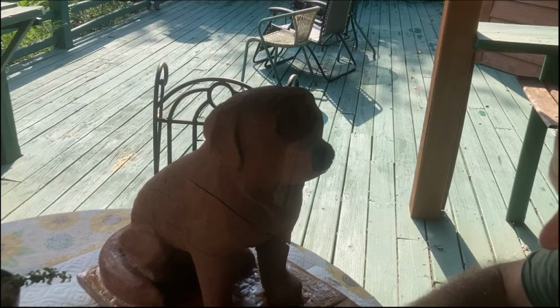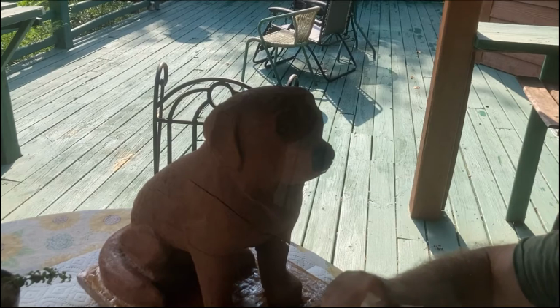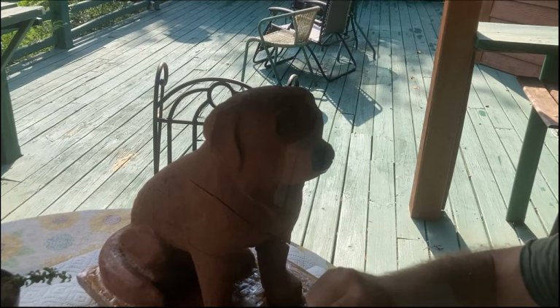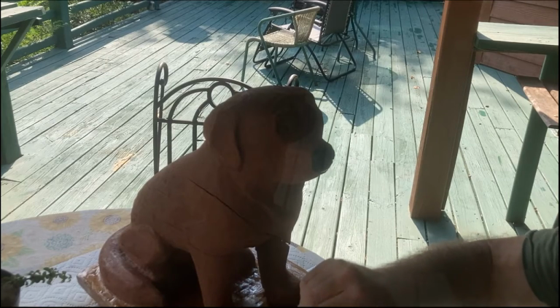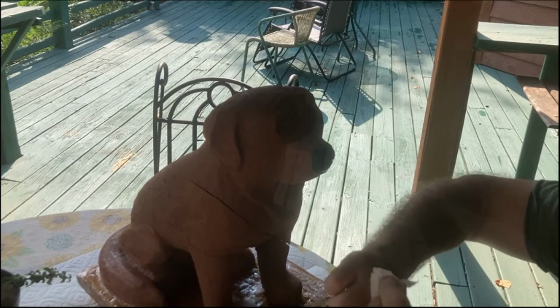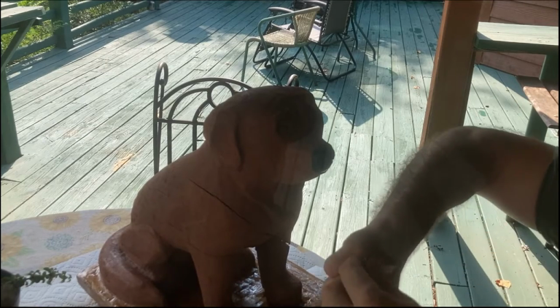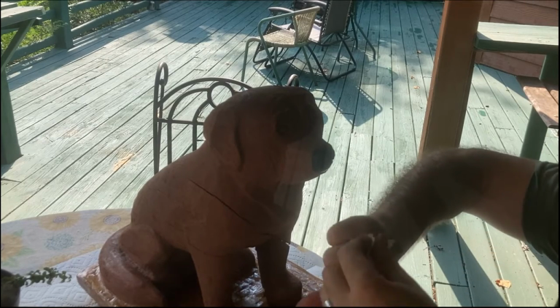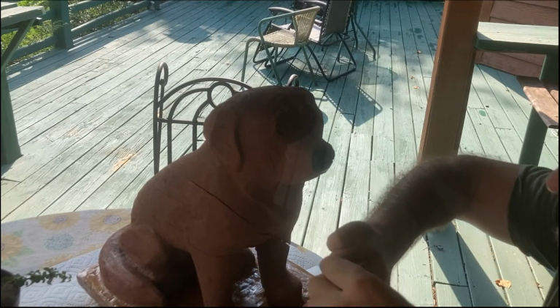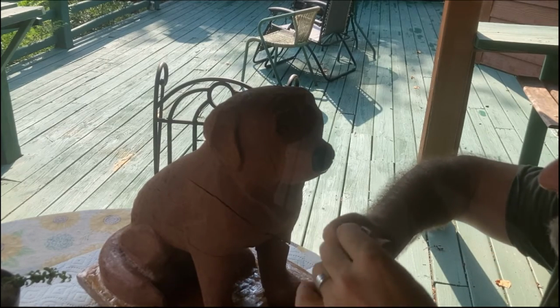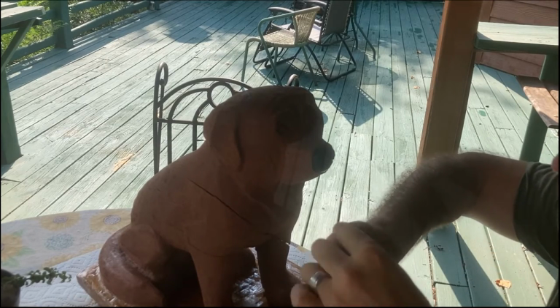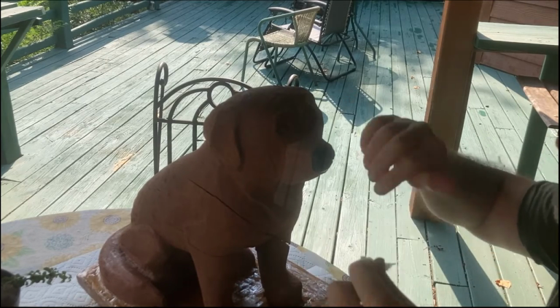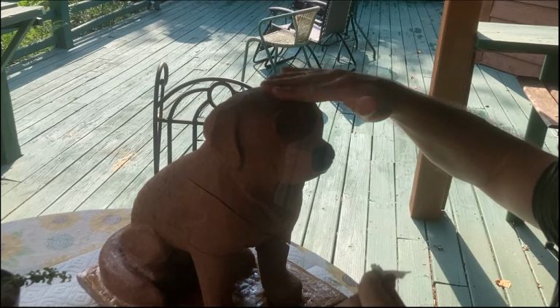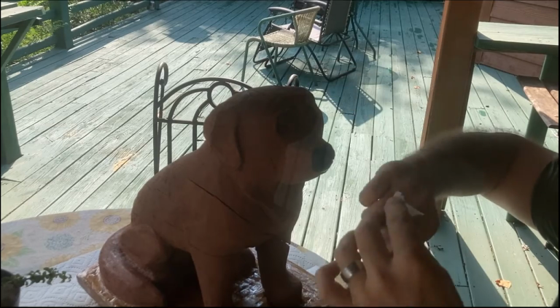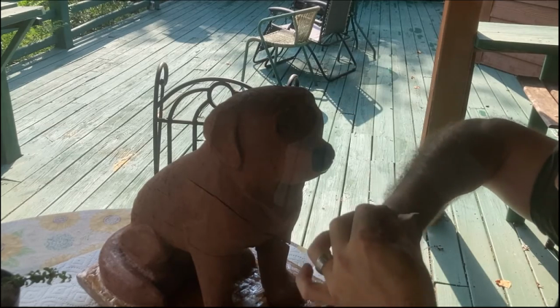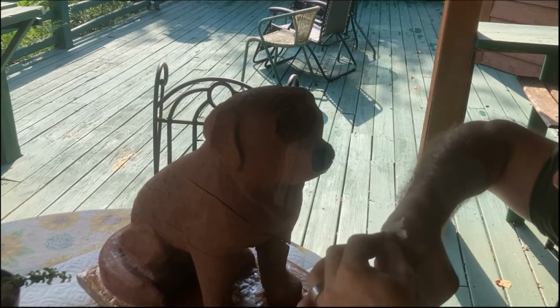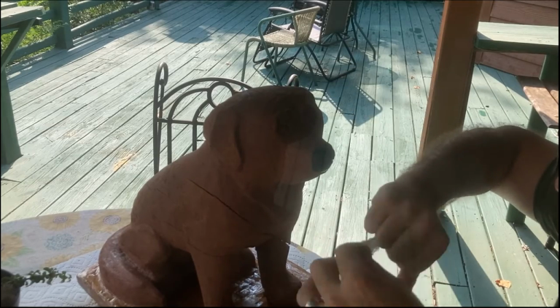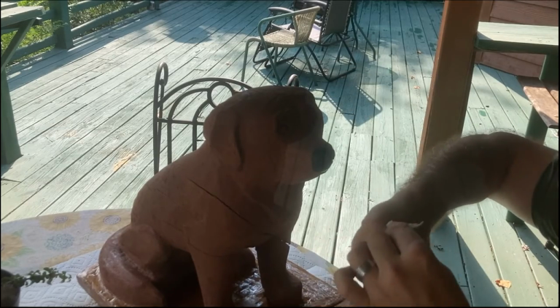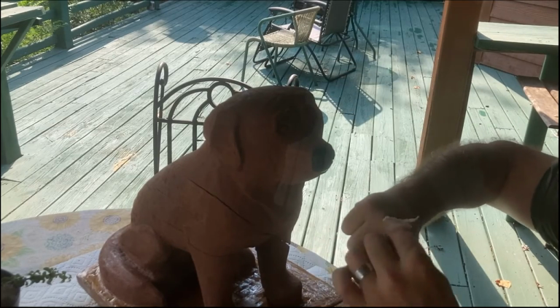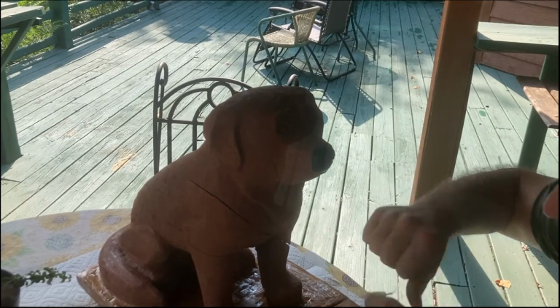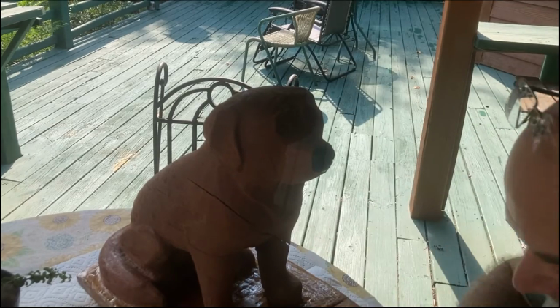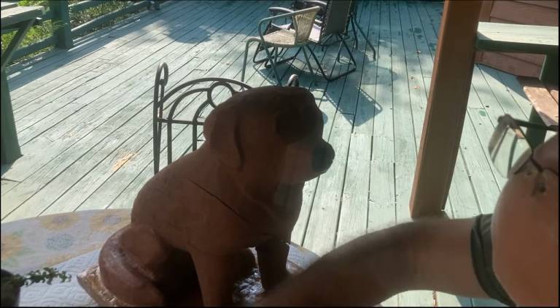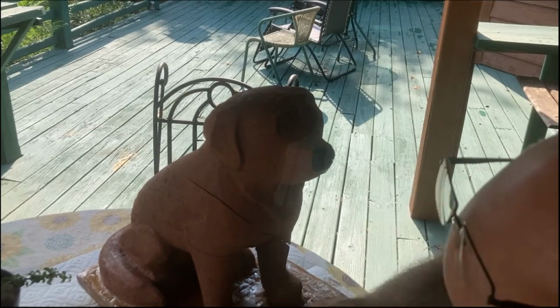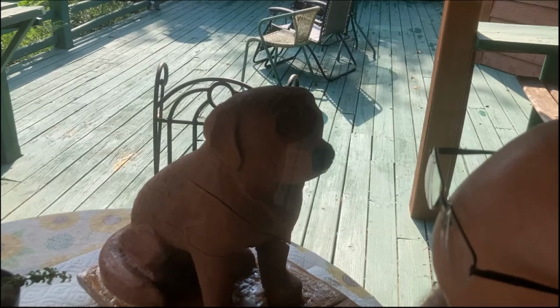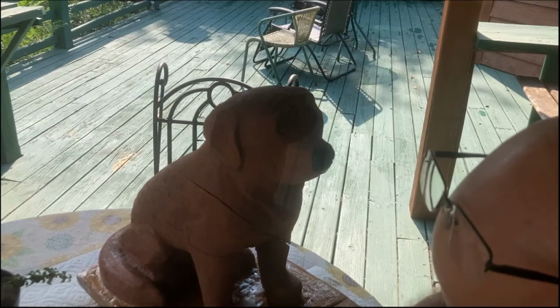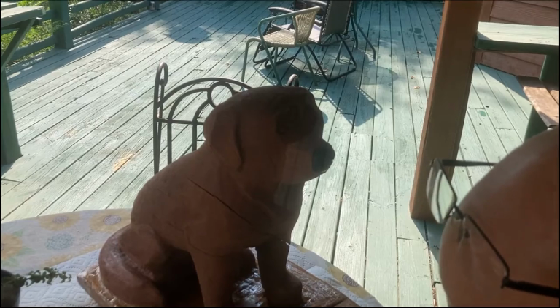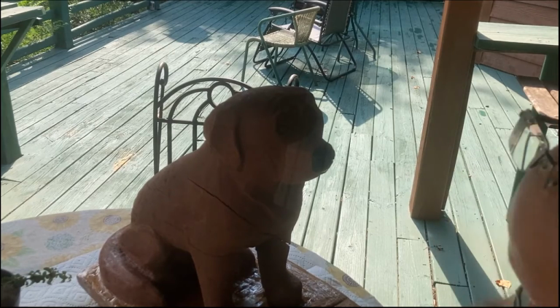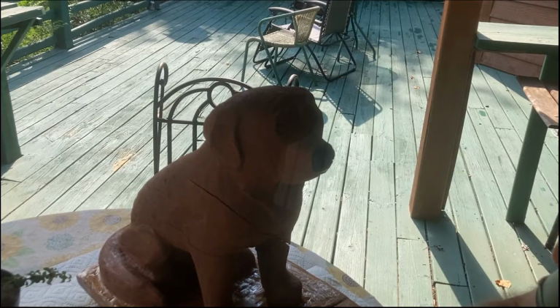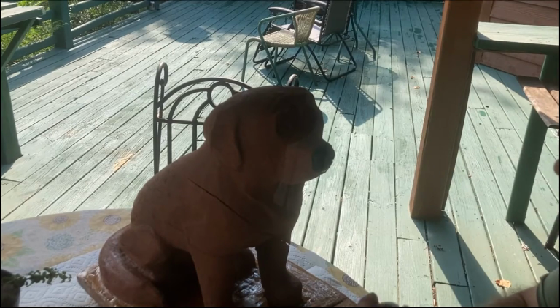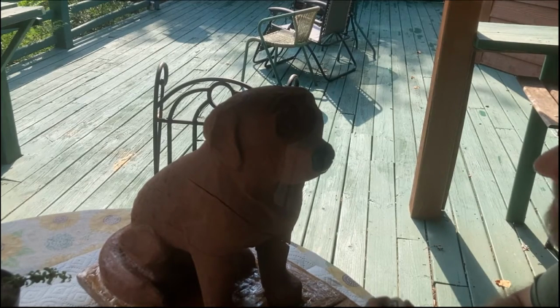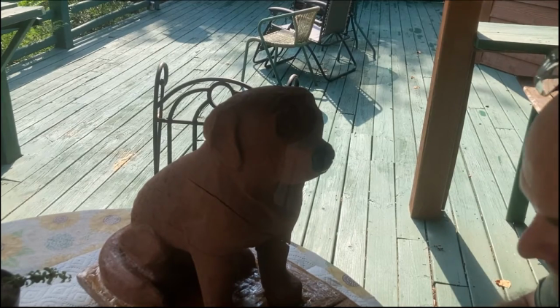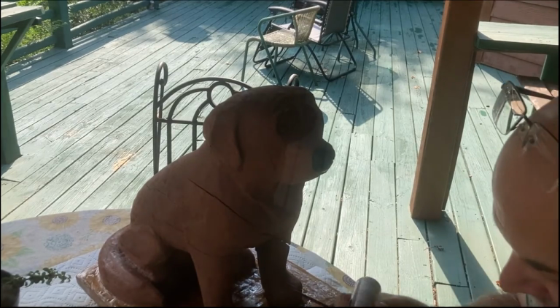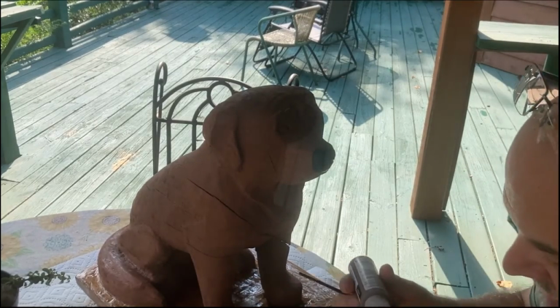Right now I've got to wipe doggie snot off my knuckles. Did you snot on me? Sure did. All right, I'm going to do brown now.